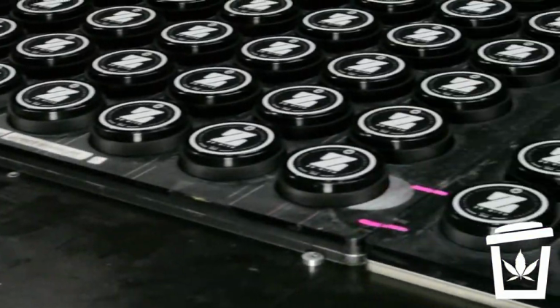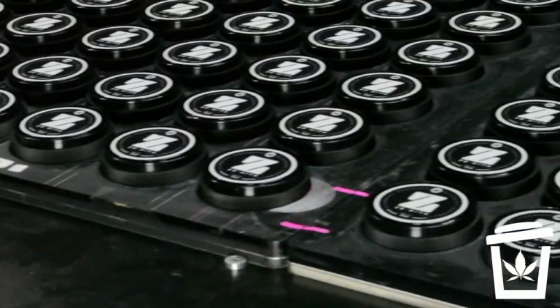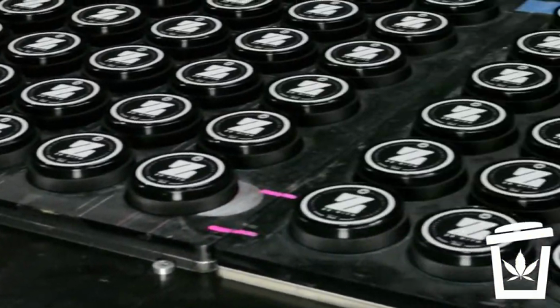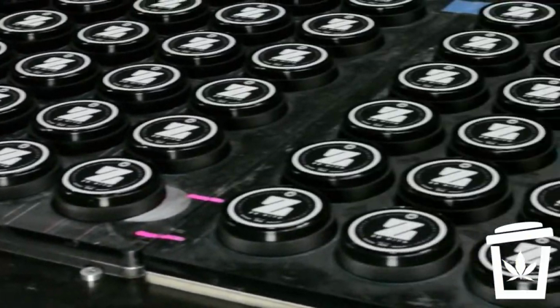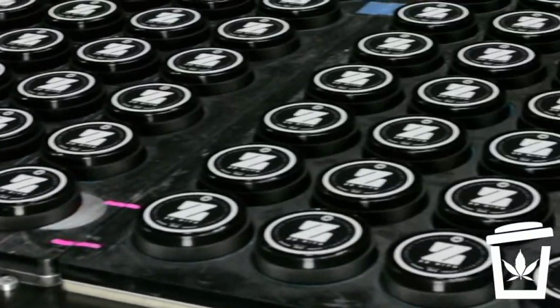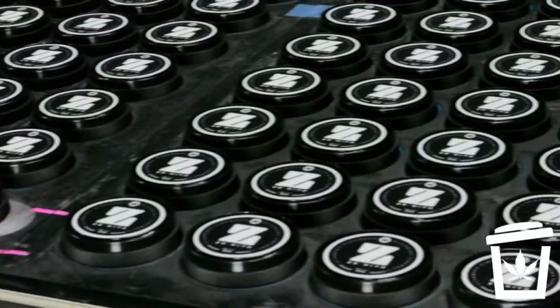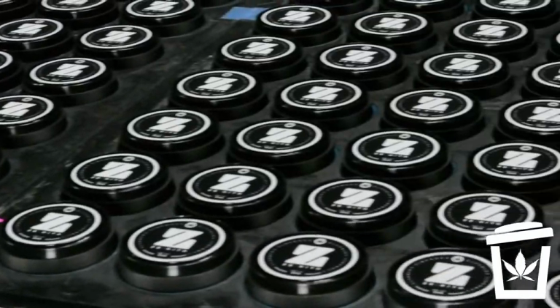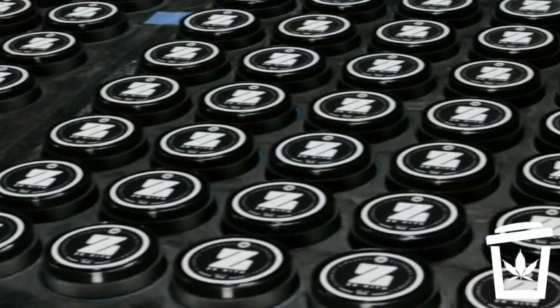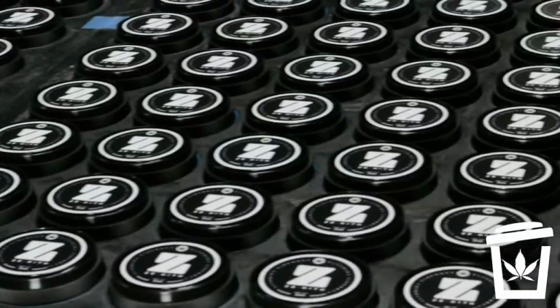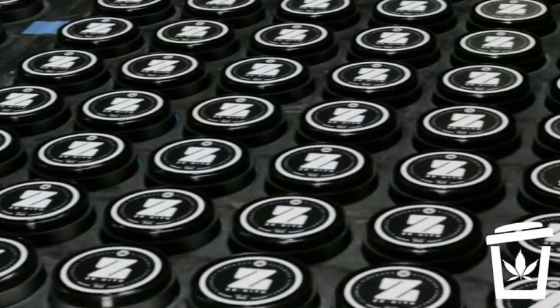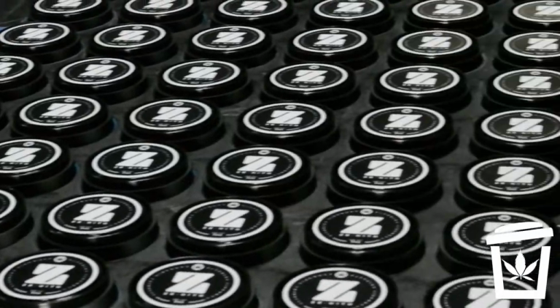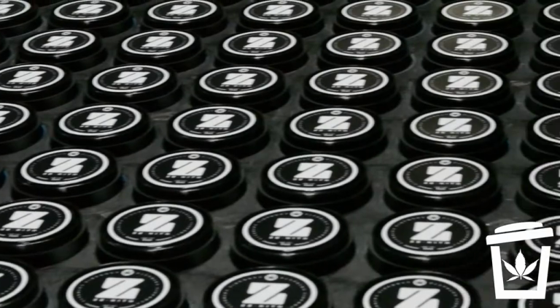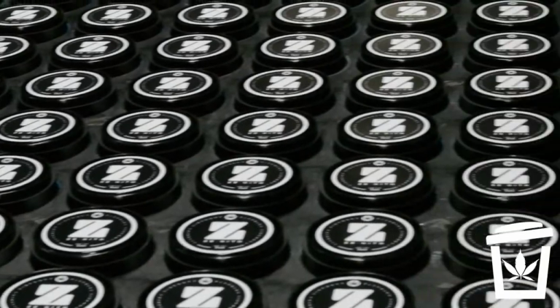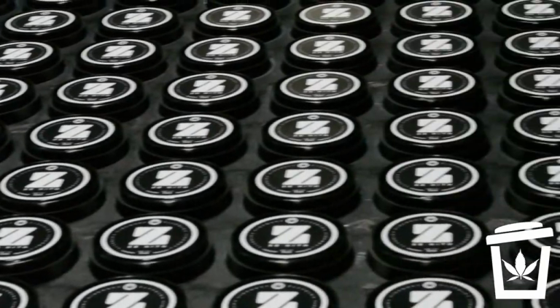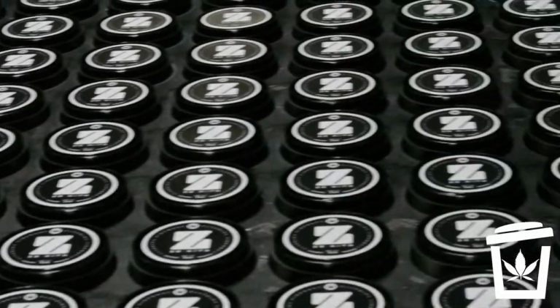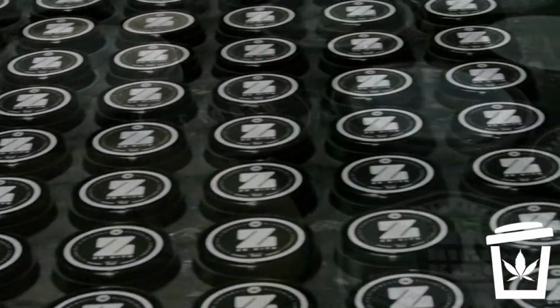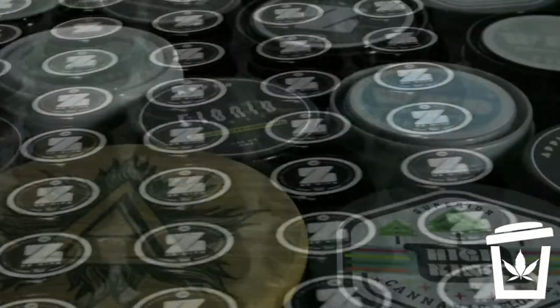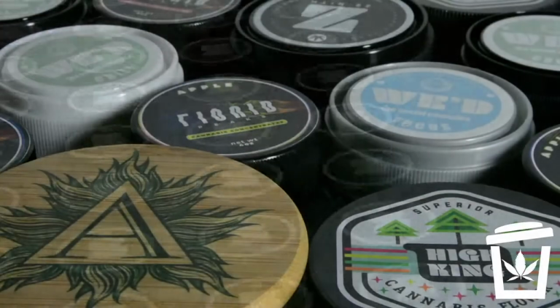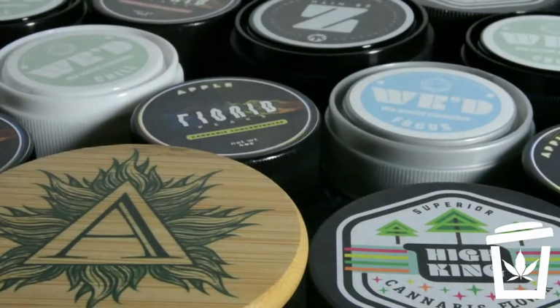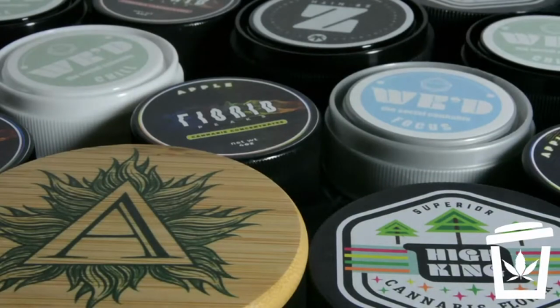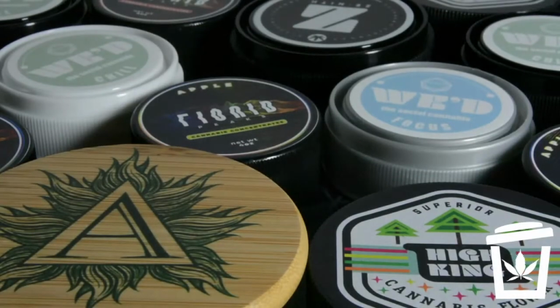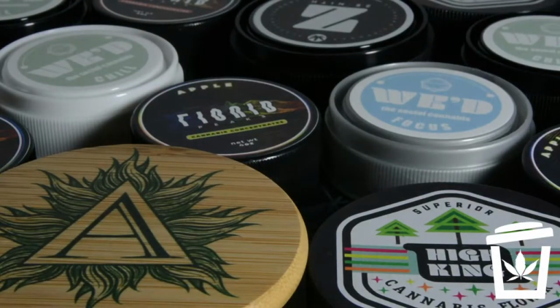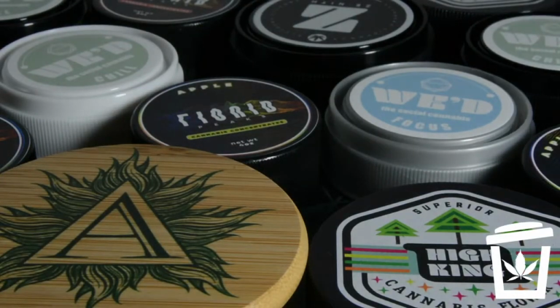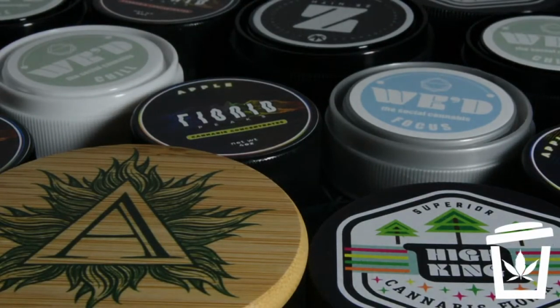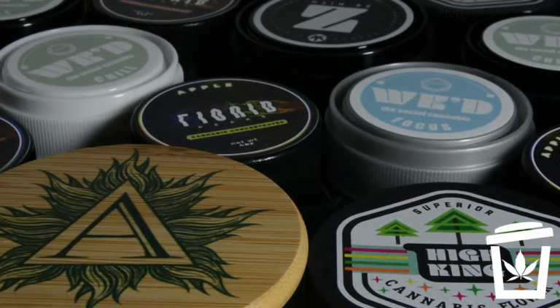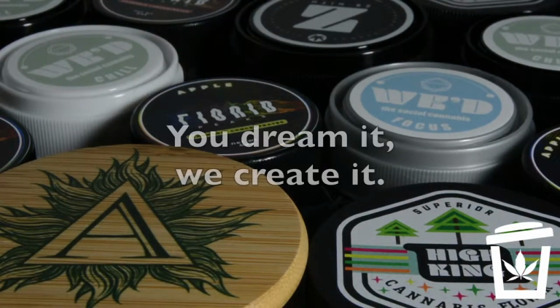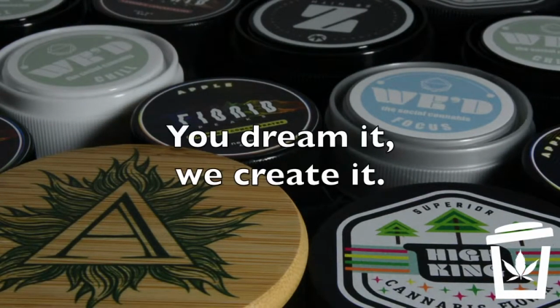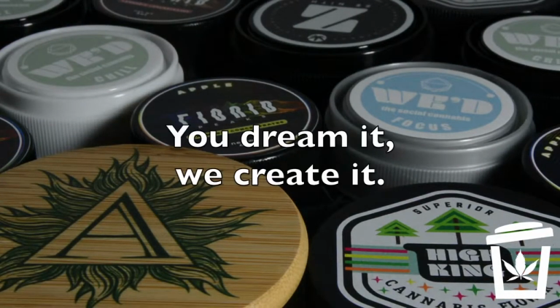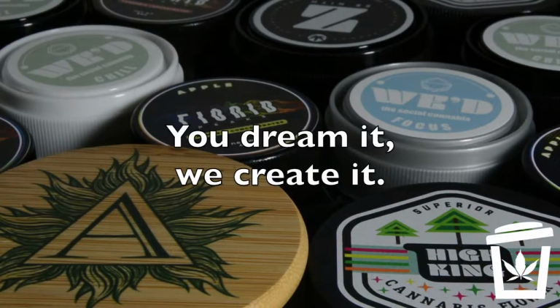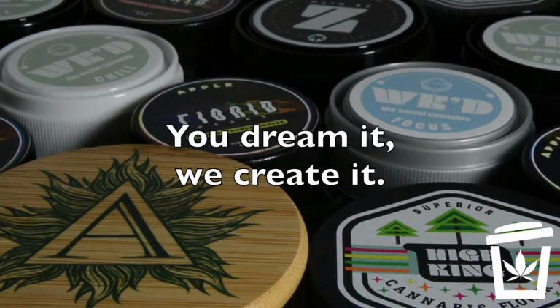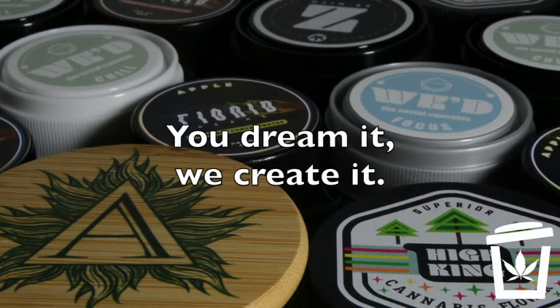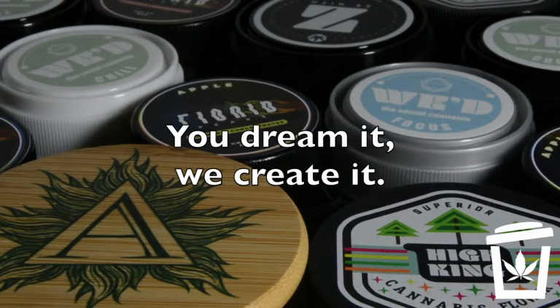Who says the cannabis industry has to be difficult? At Marijuana Packaging, we believe in a simpler idea. You dream it, we create it.